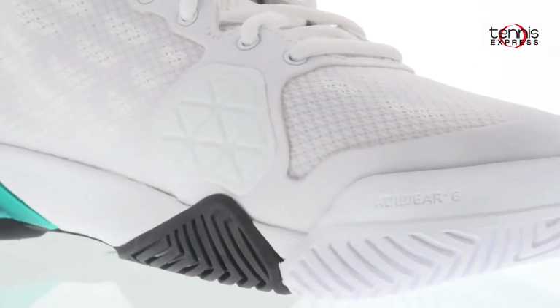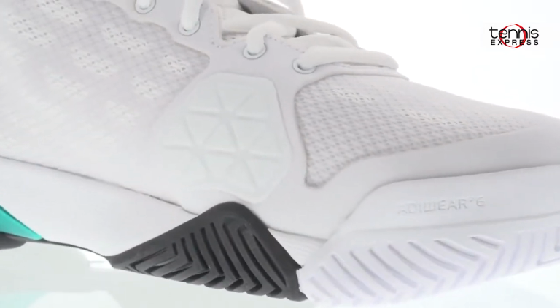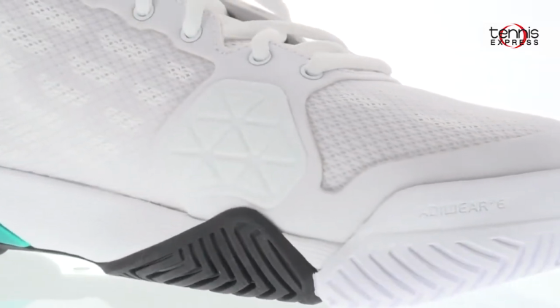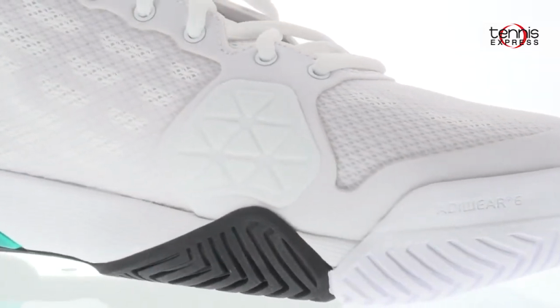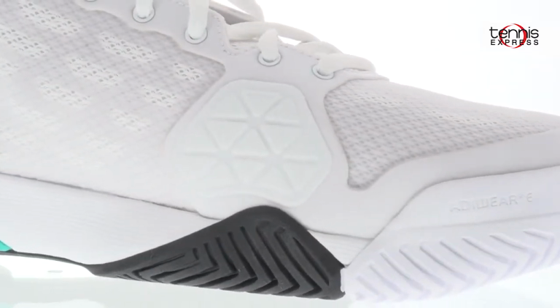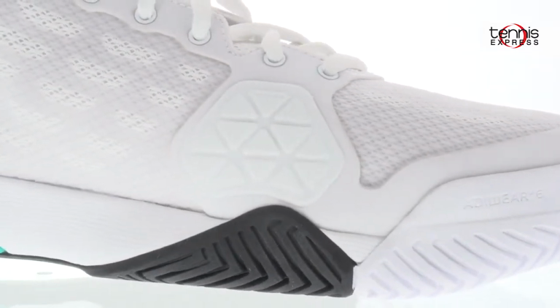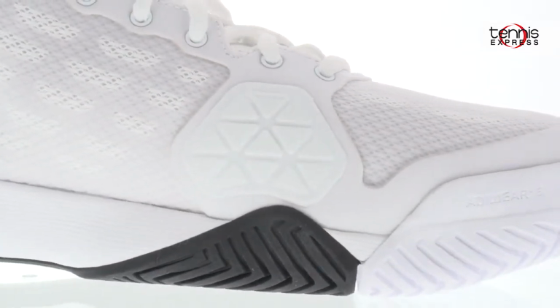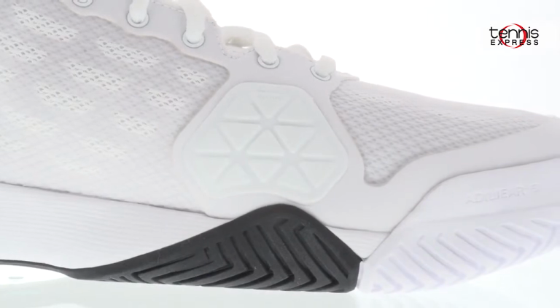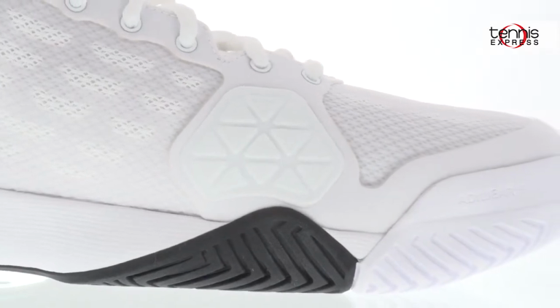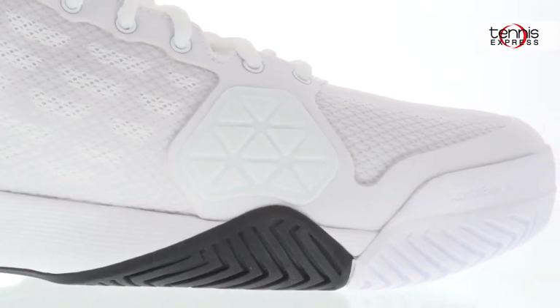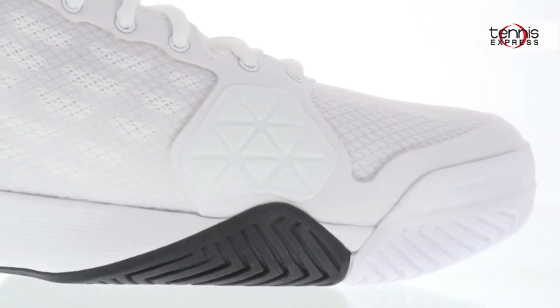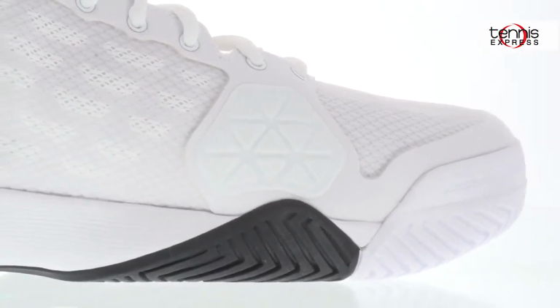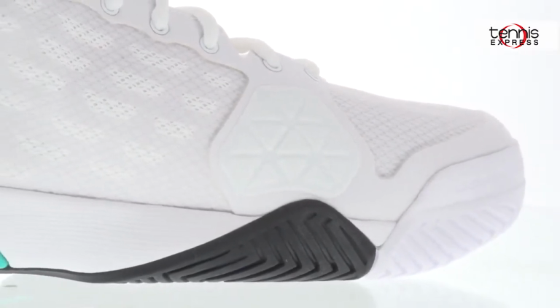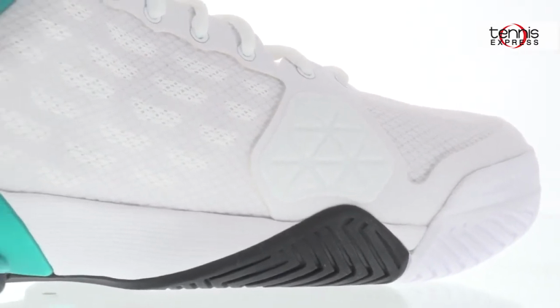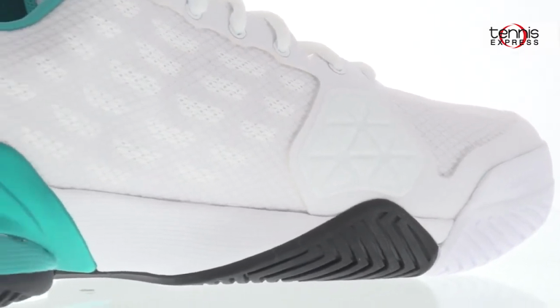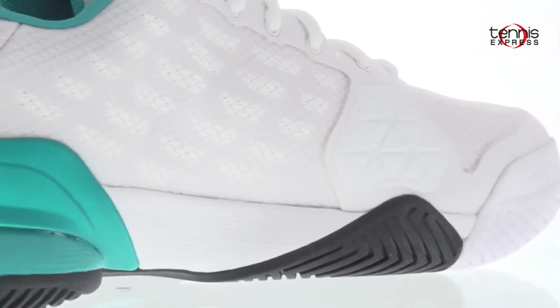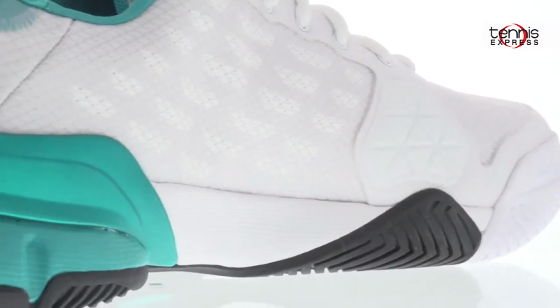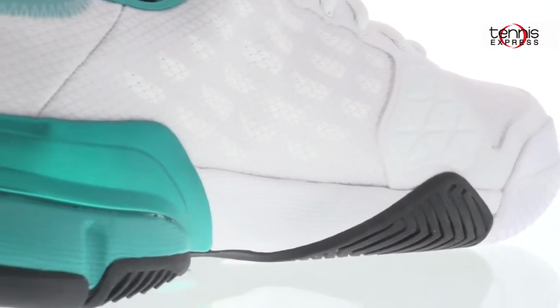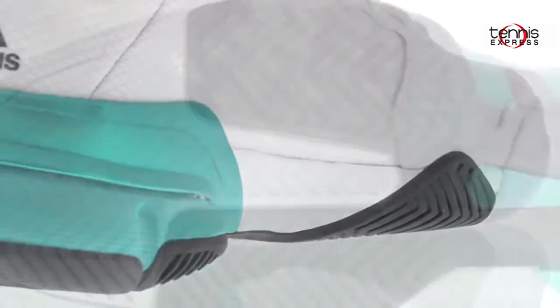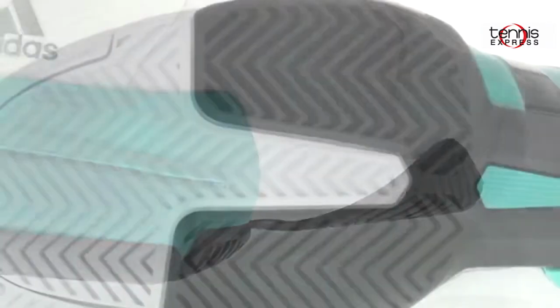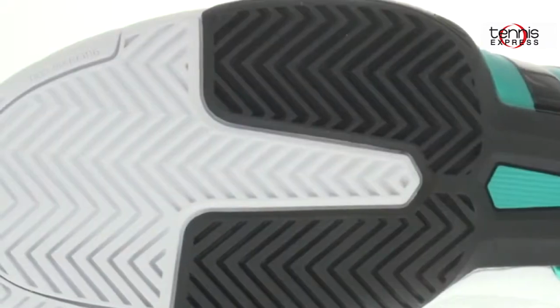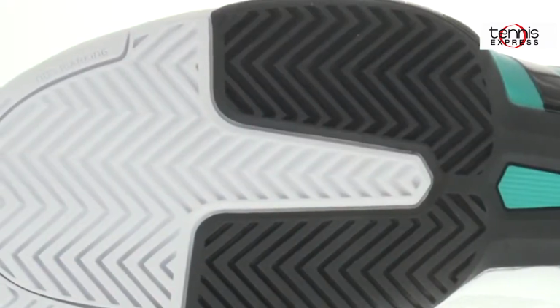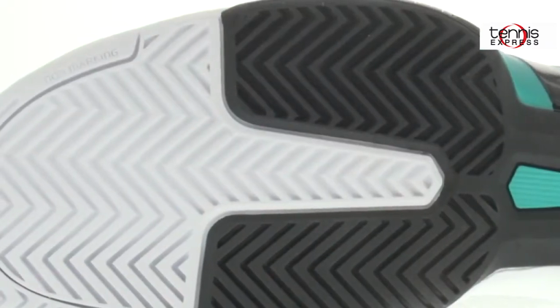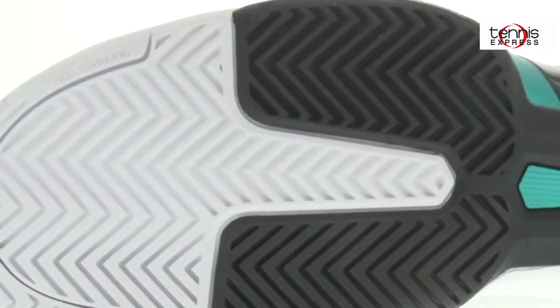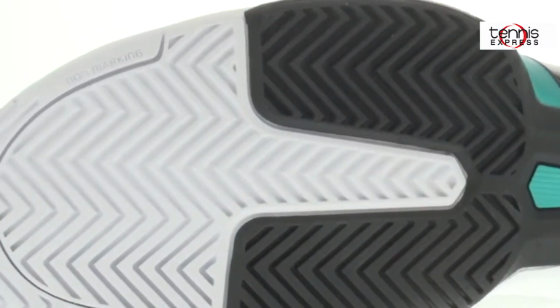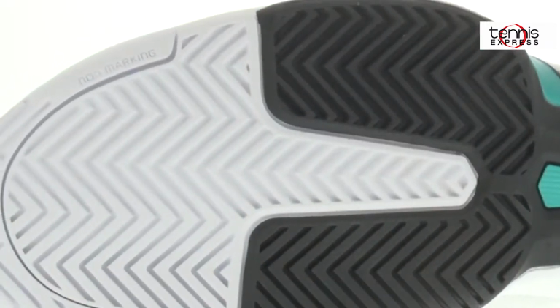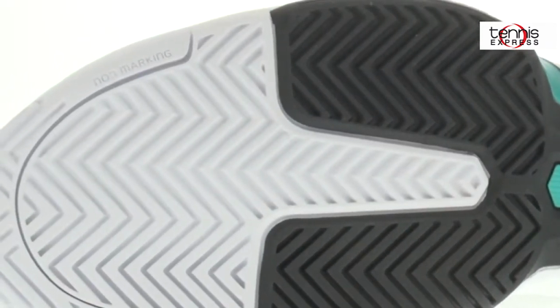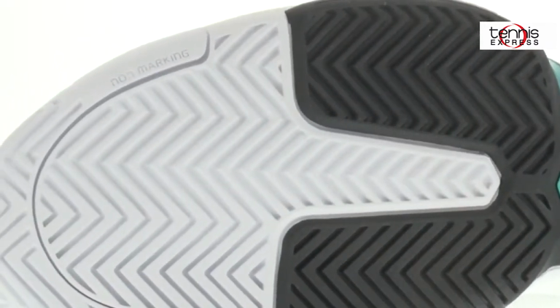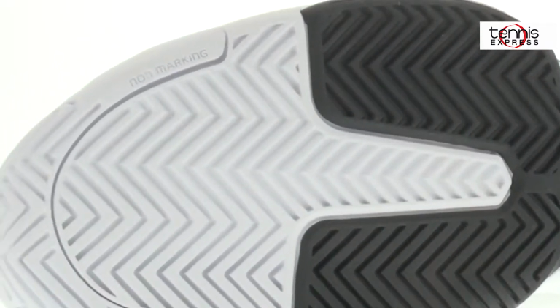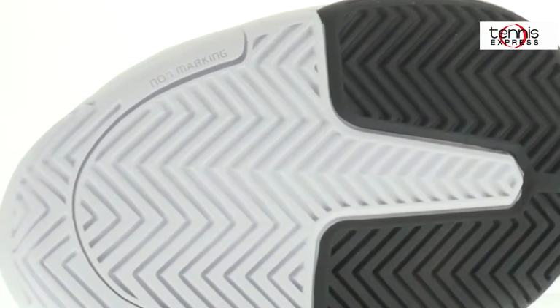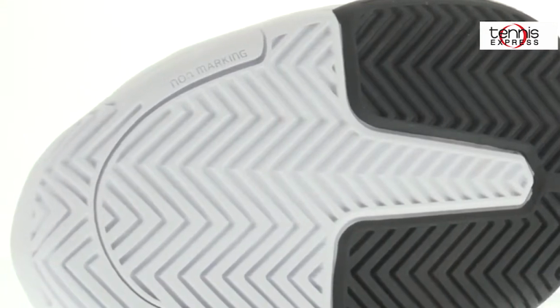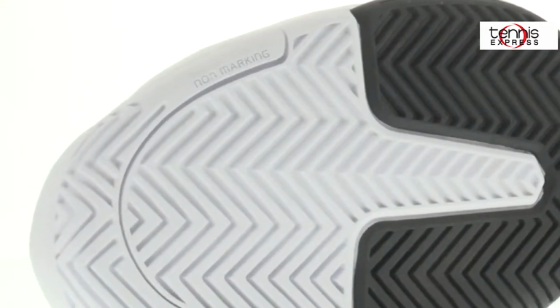The reinvented herringbone tread pattern provides unmatched traction and durability on any court surface. The non-marking outsole means you'll leave no scuff marks when you slide, and the six-month outsole durability guarantee covers you if you burn a hole through the outsole.